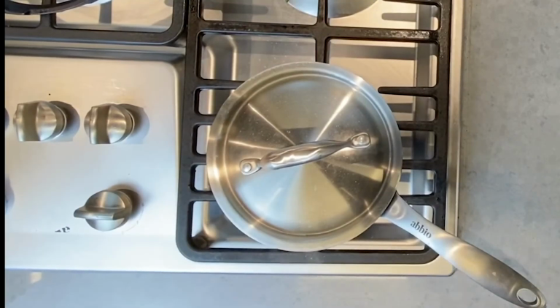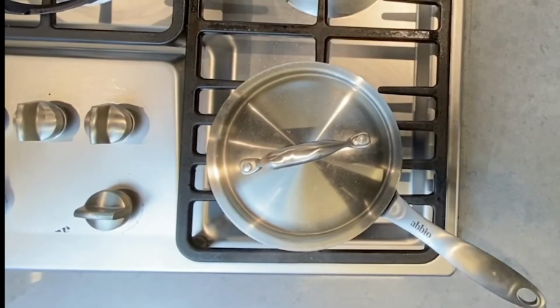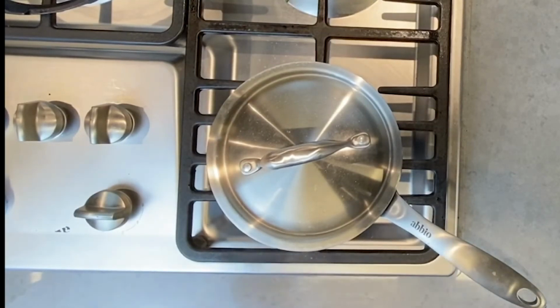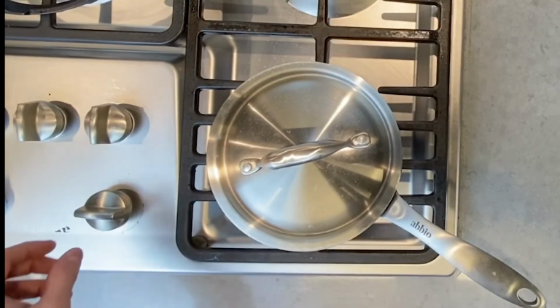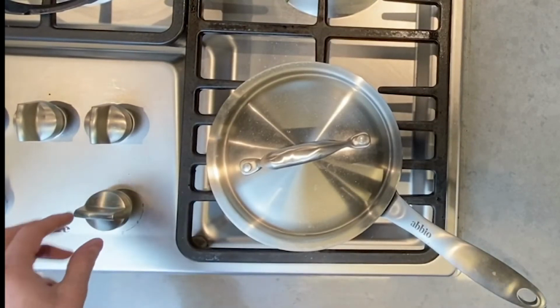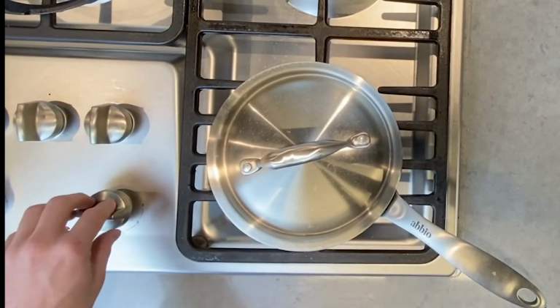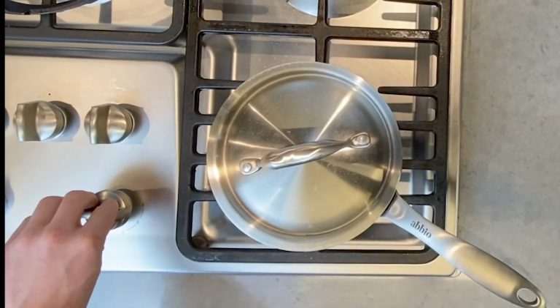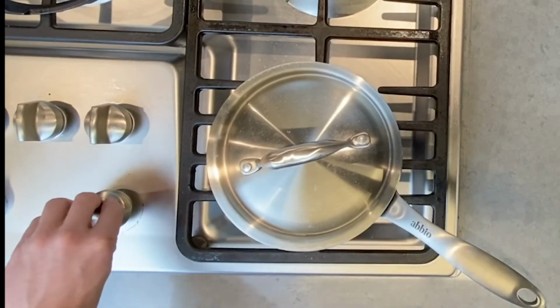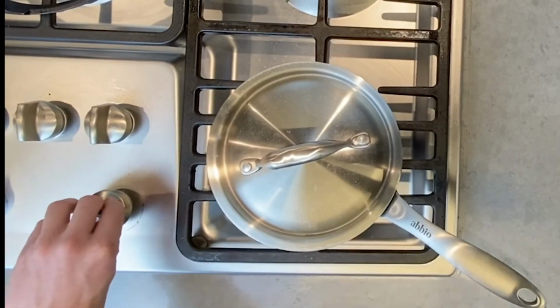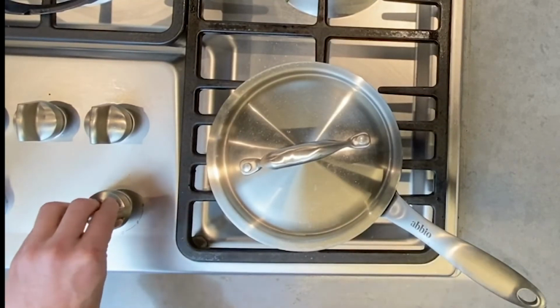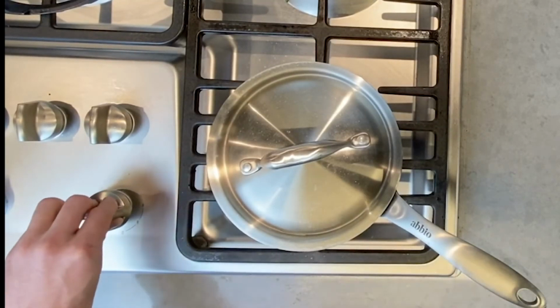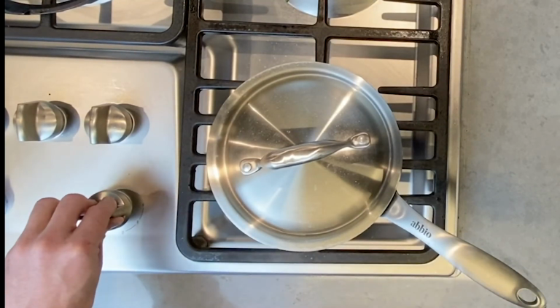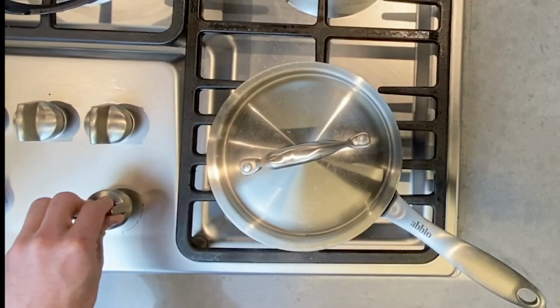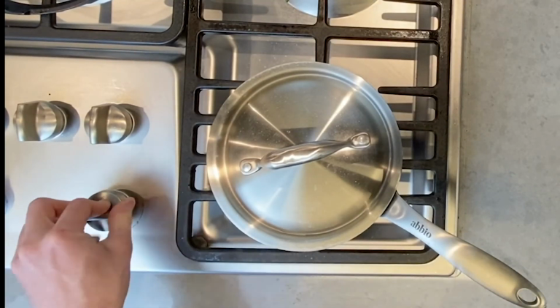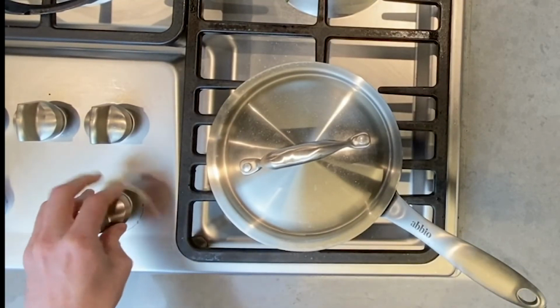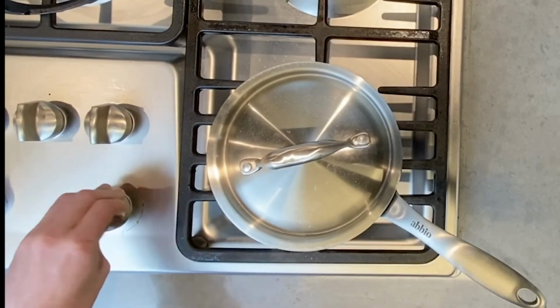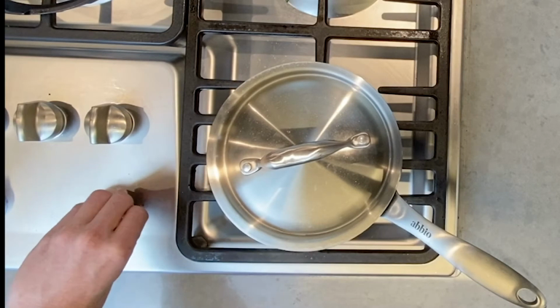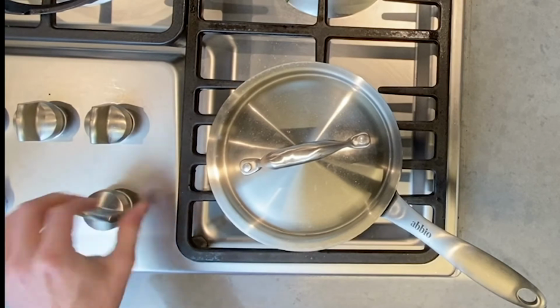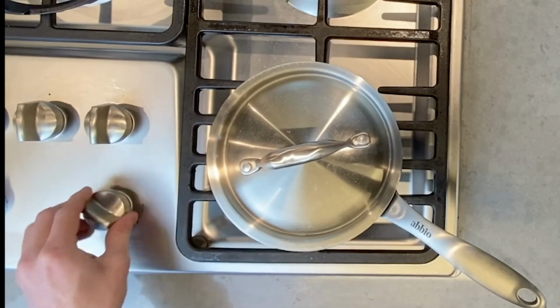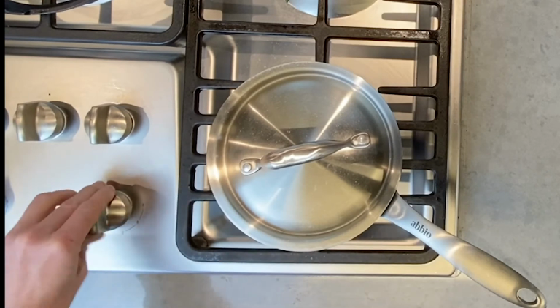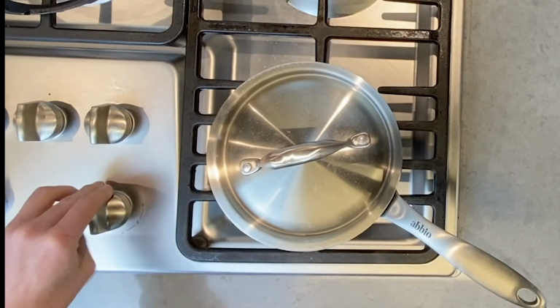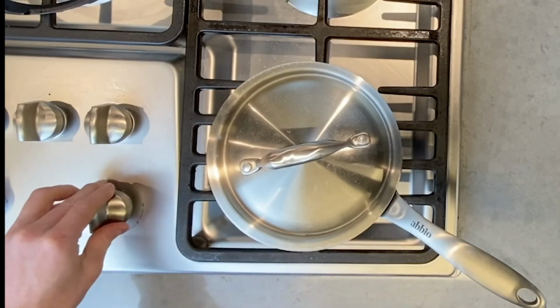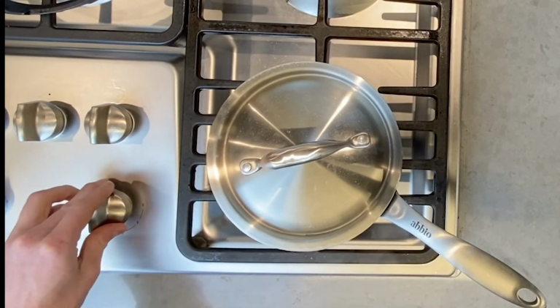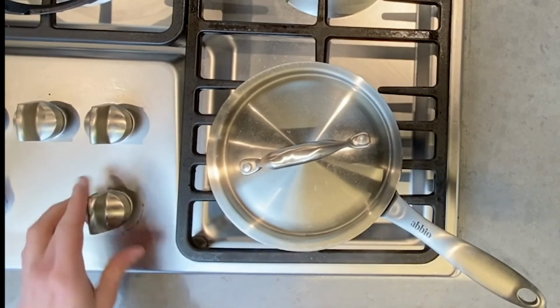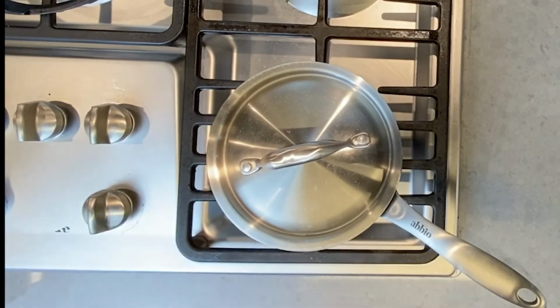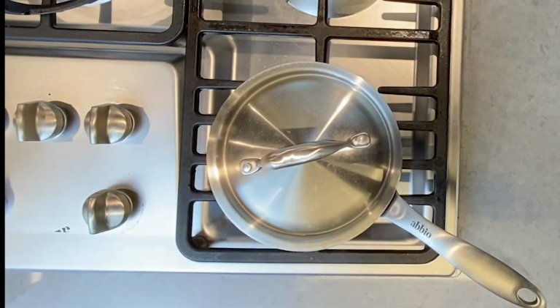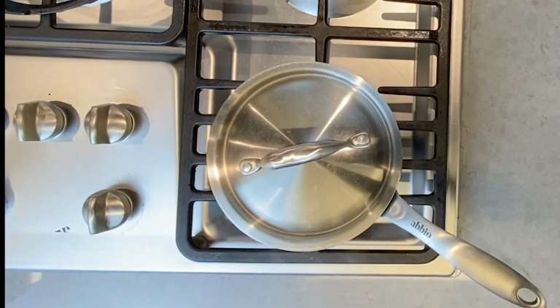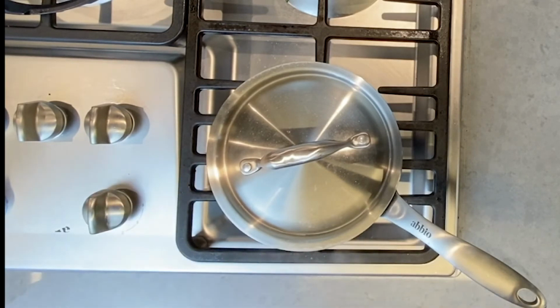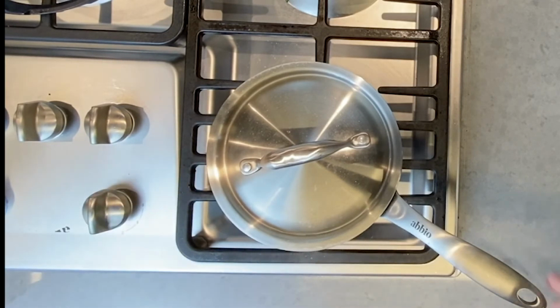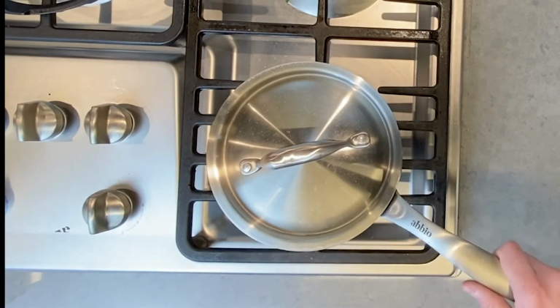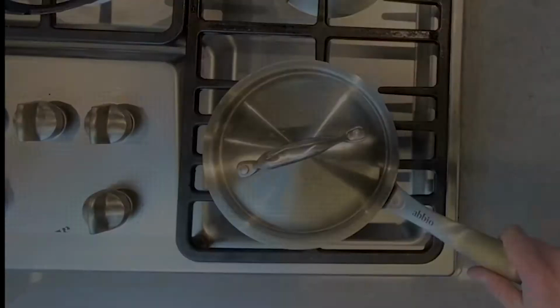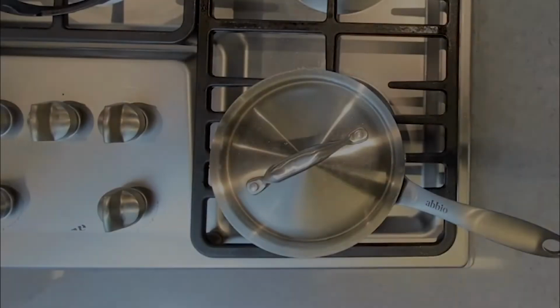Come back, turn the heat all the way off, and let the pan steam with the rice in it with the lid on for another 10 minutes.